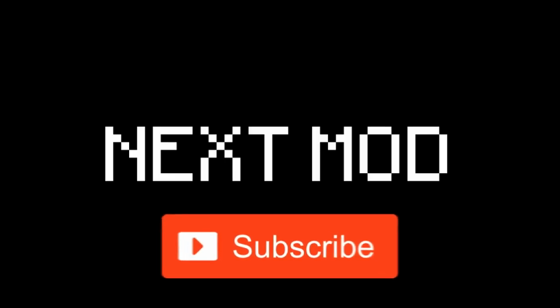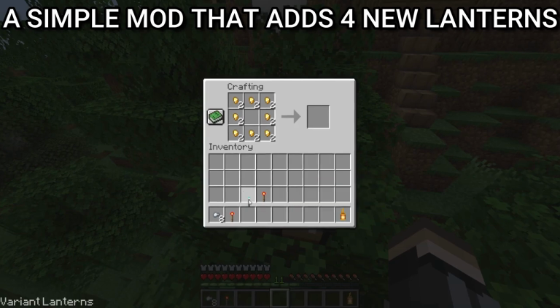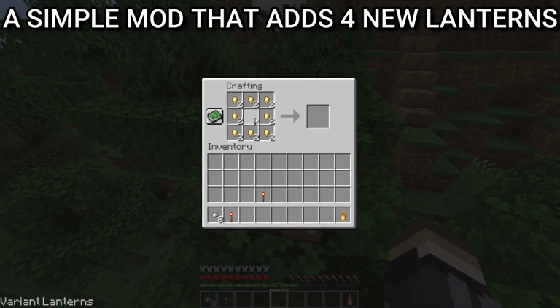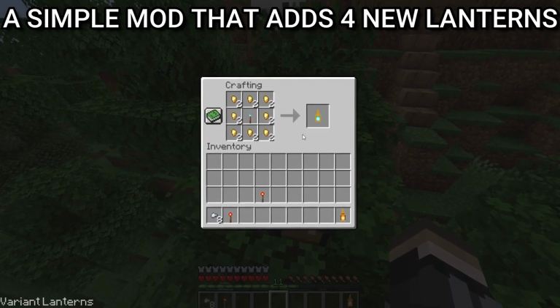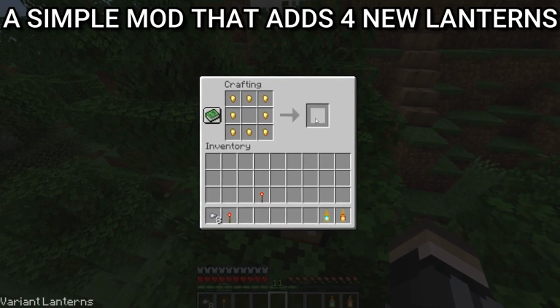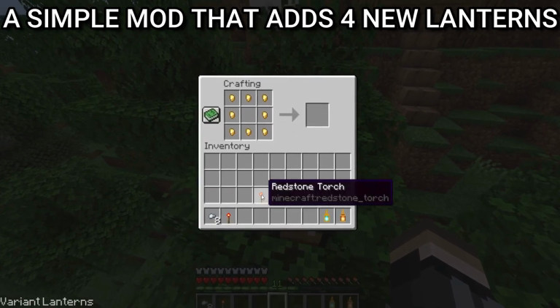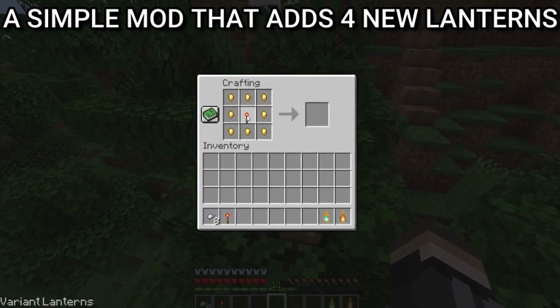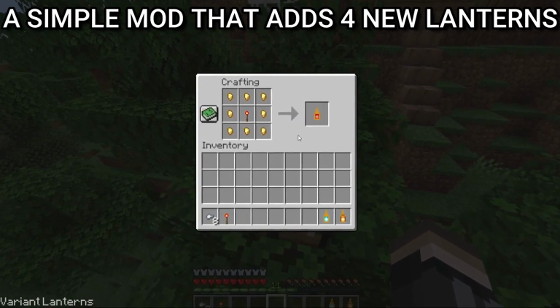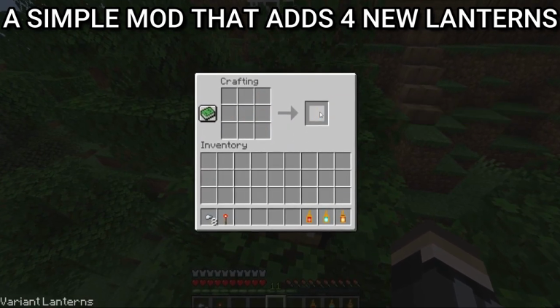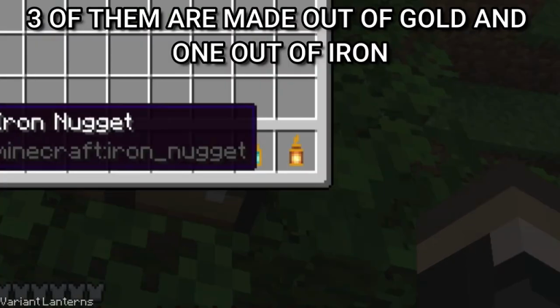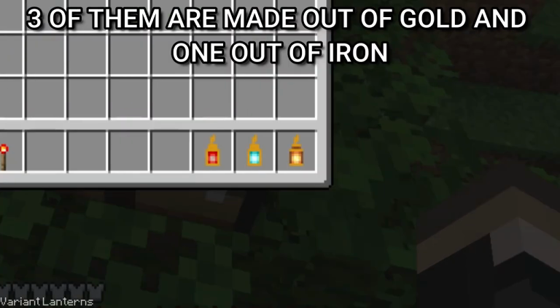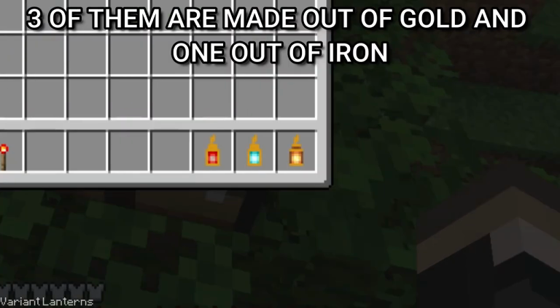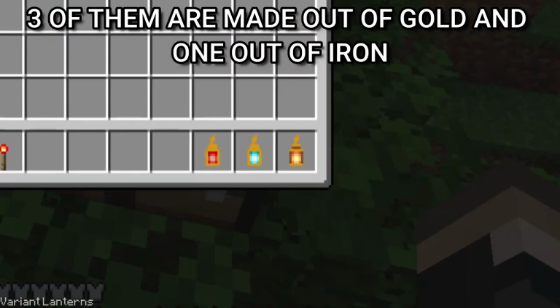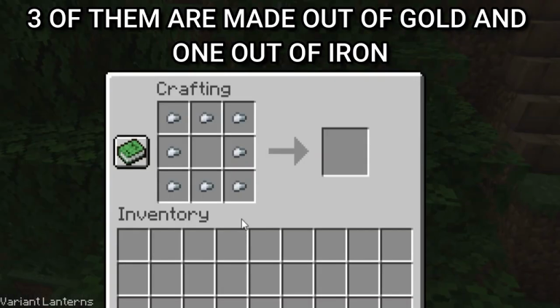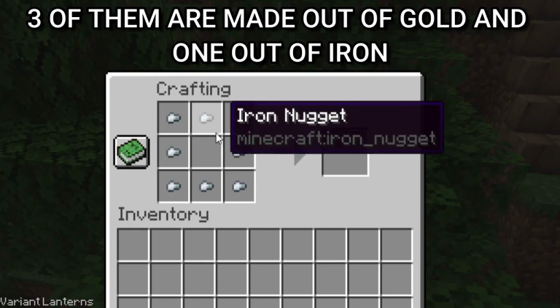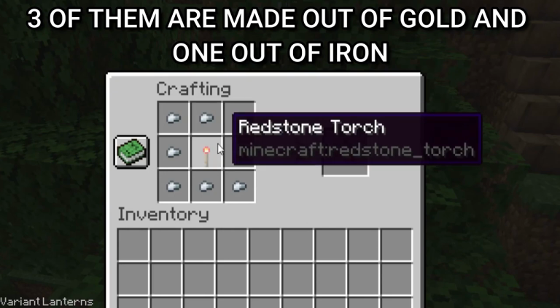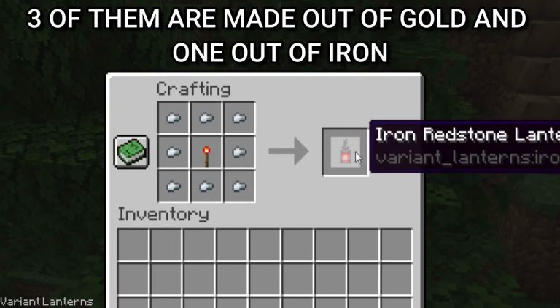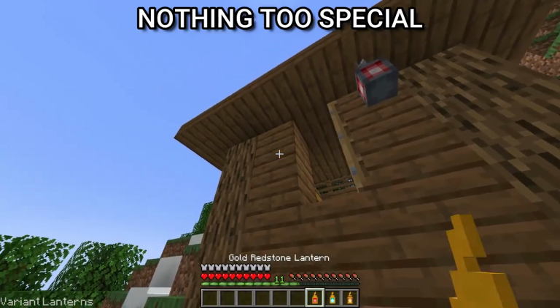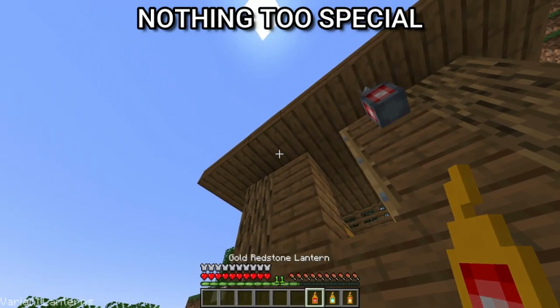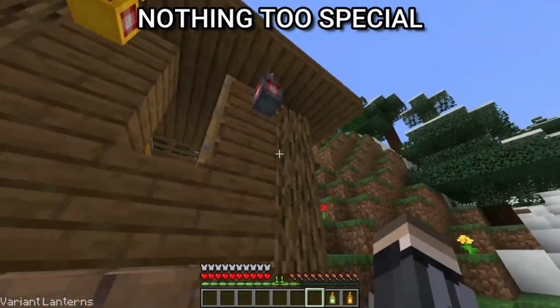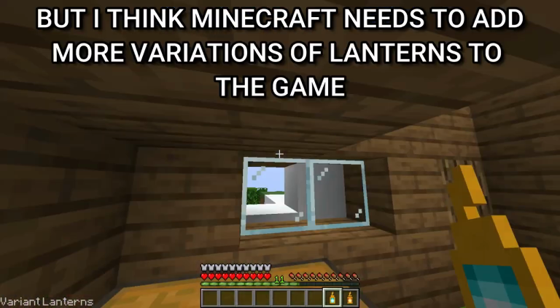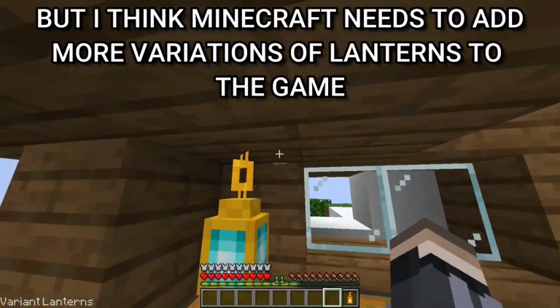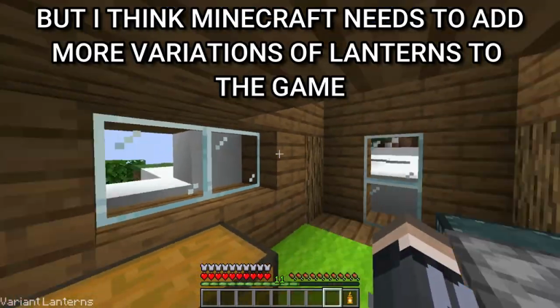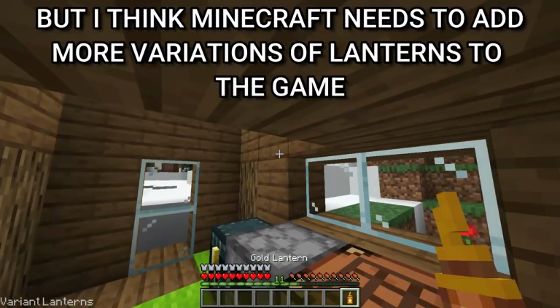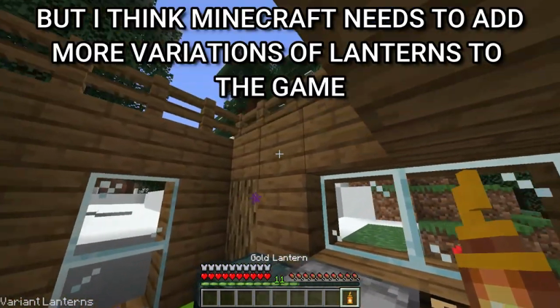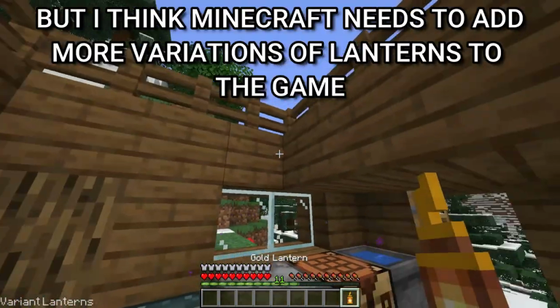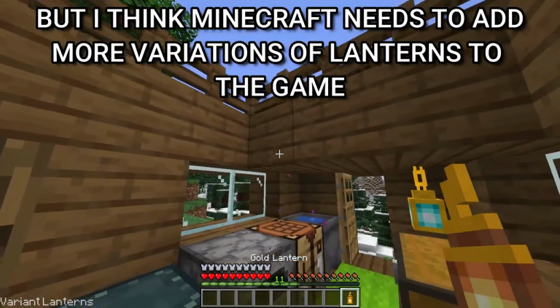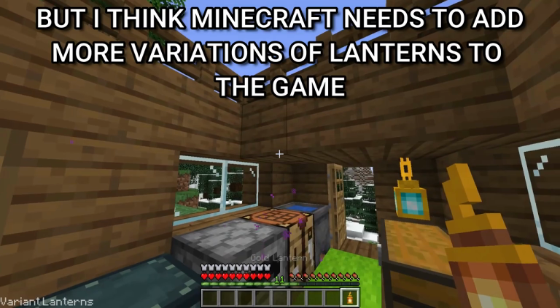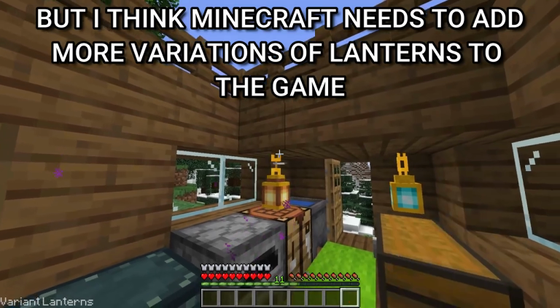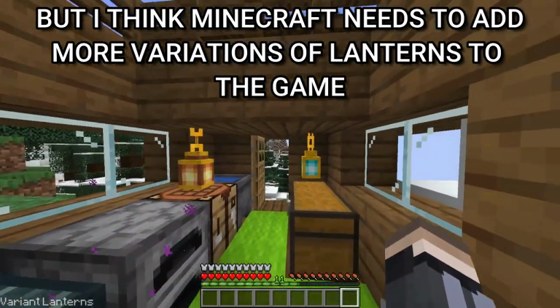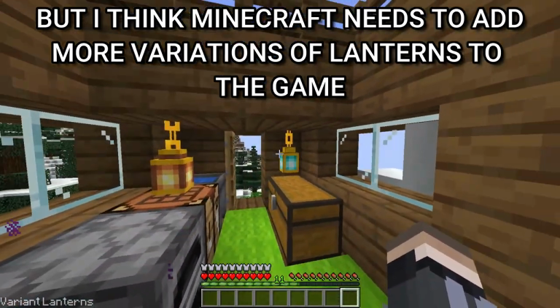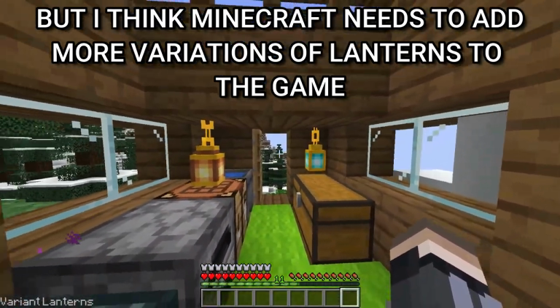There's also a simple mod that adds four new lanterns — three made out of gold and one out of iron. Nothing too special, but I think Minecraft needs to add more variations of lanterns. It's one of the best ways to light up your place.